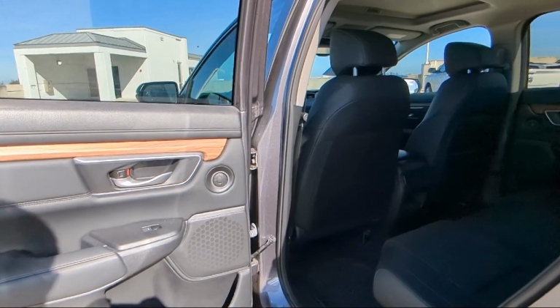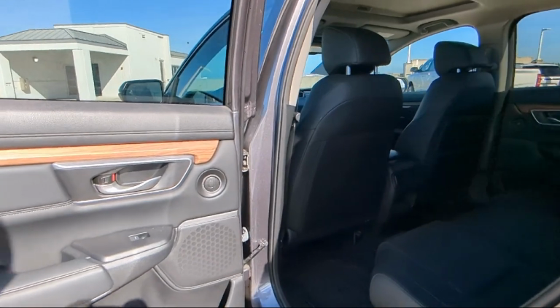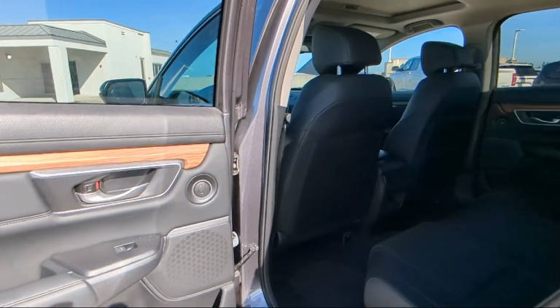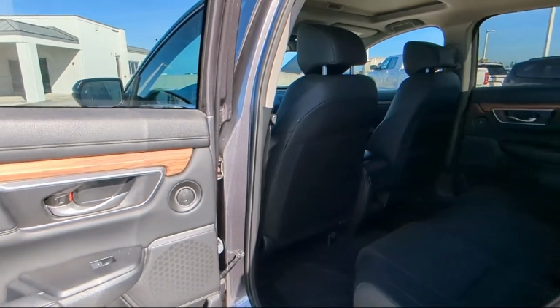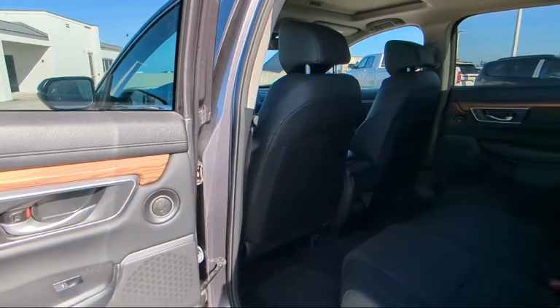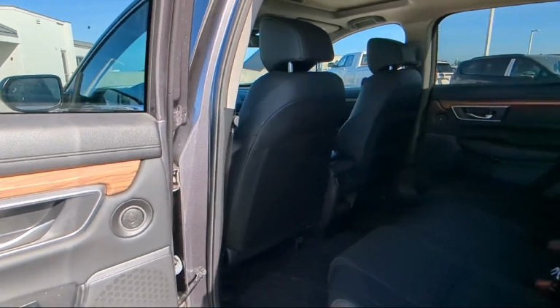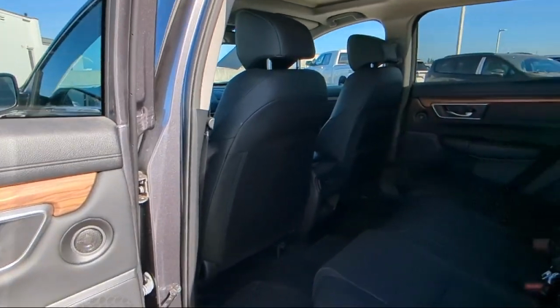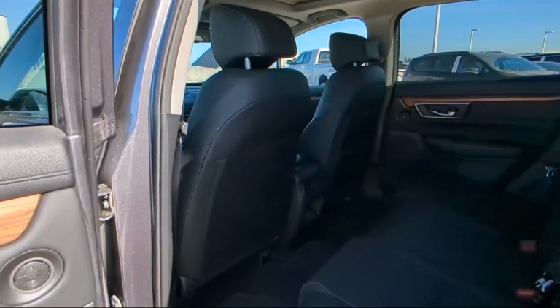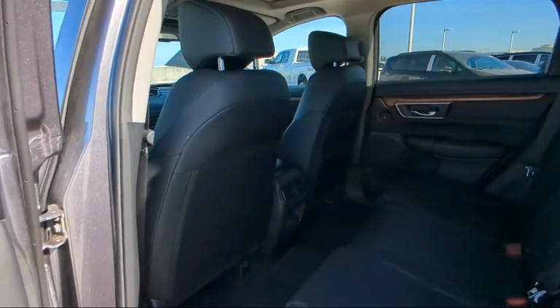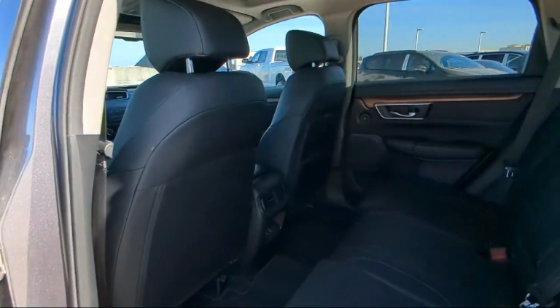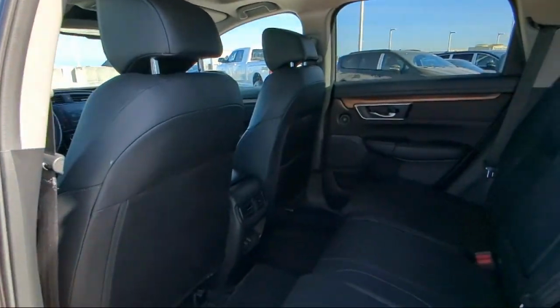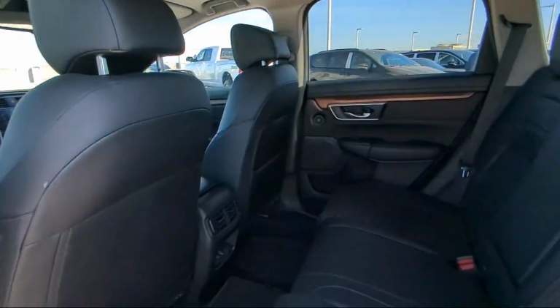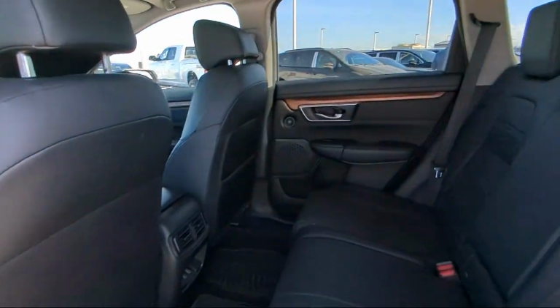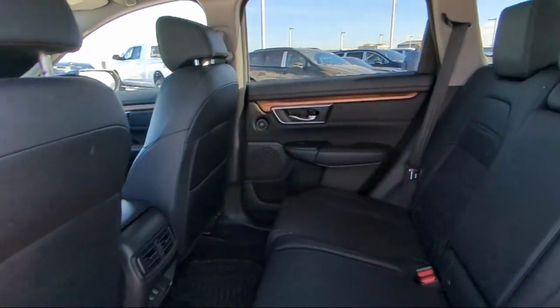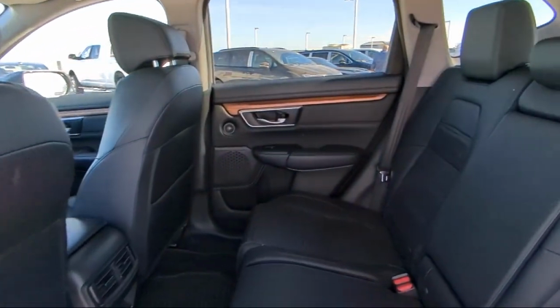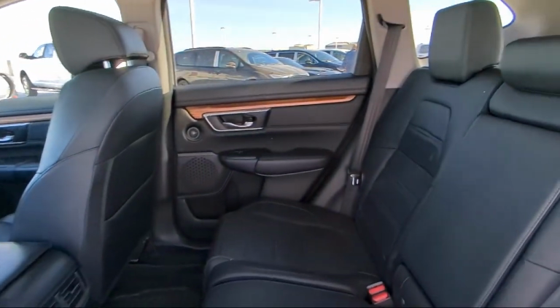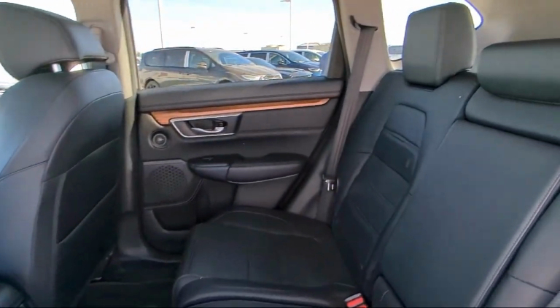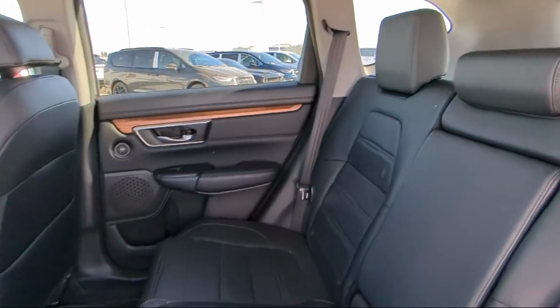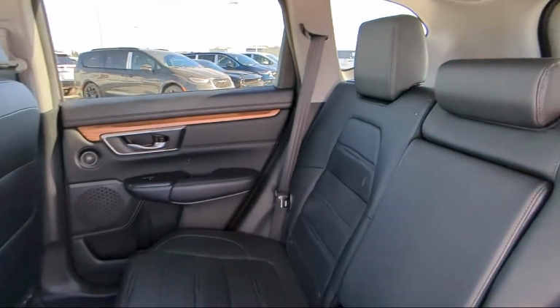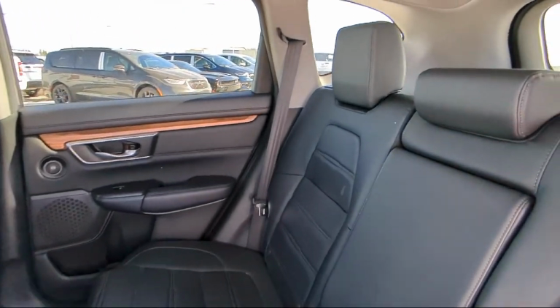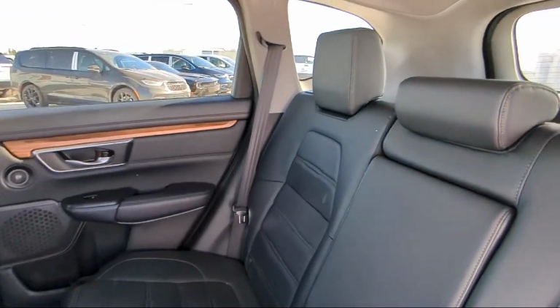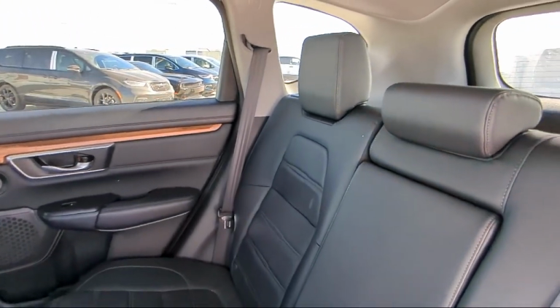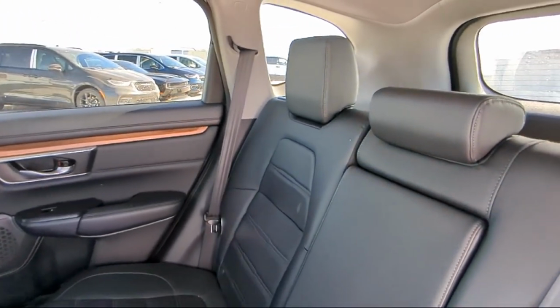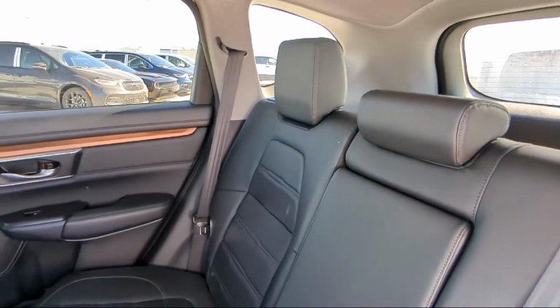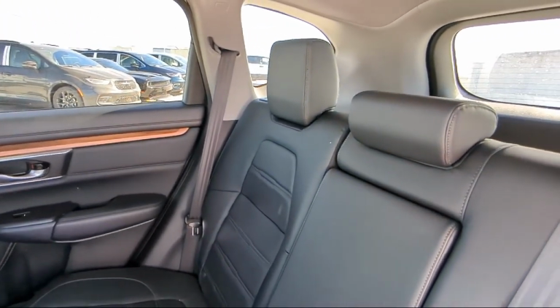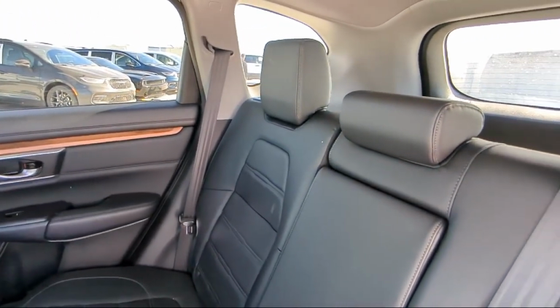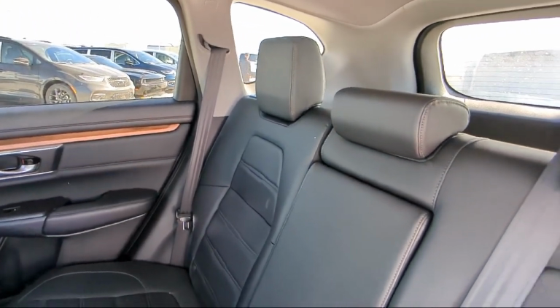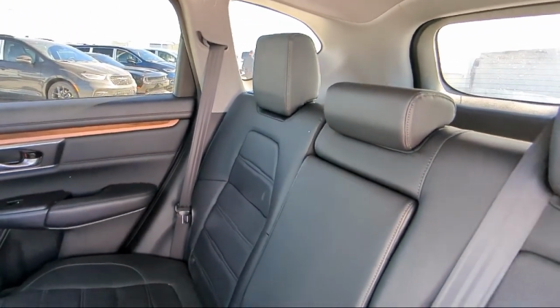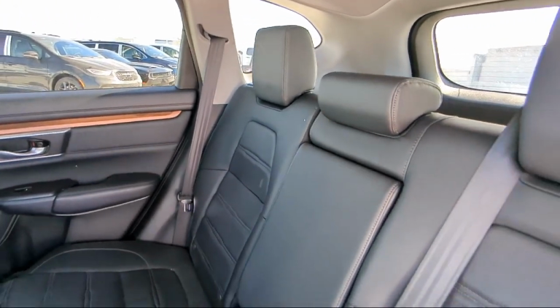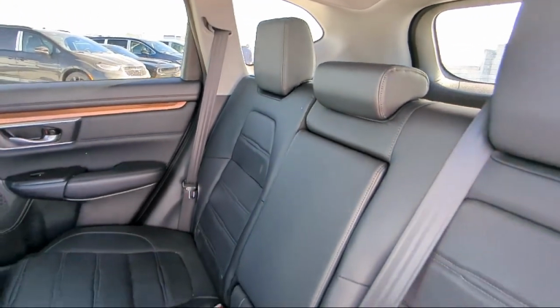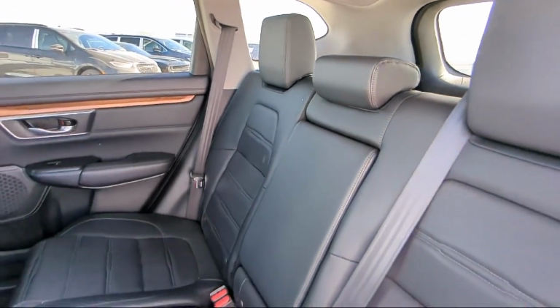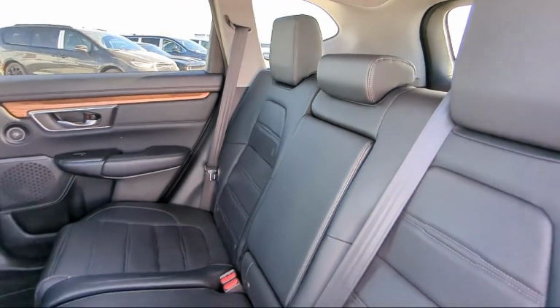Our friendly, multilingual staff will help you drive home today in a car or truck that is just right for you. So give us a call or stop by Rego Chrysler Dodge Jeep Ram today.